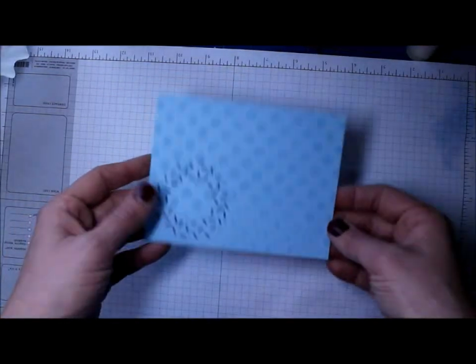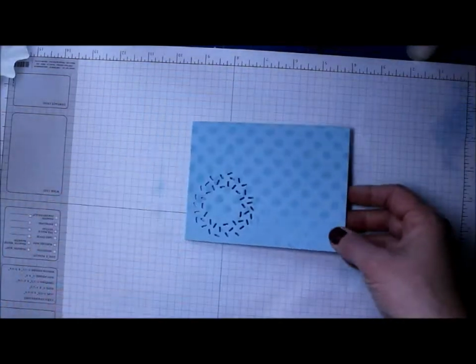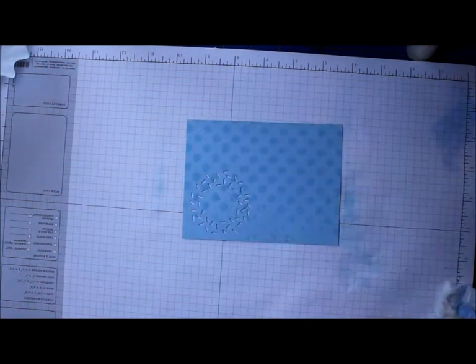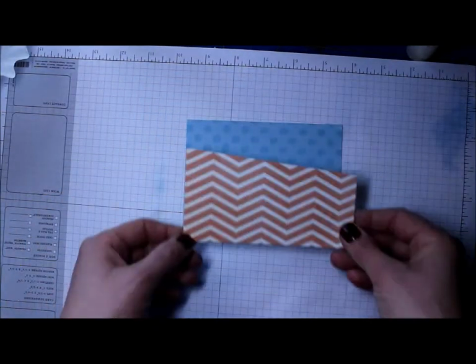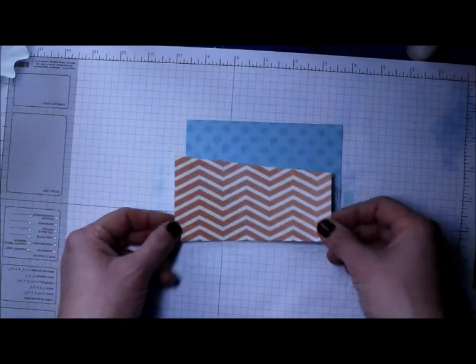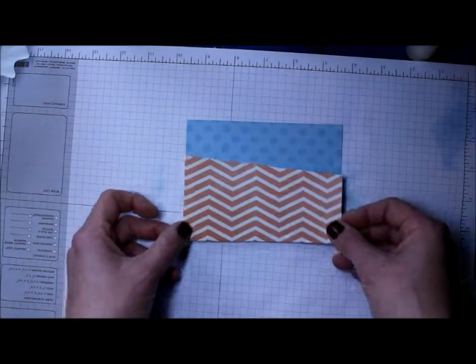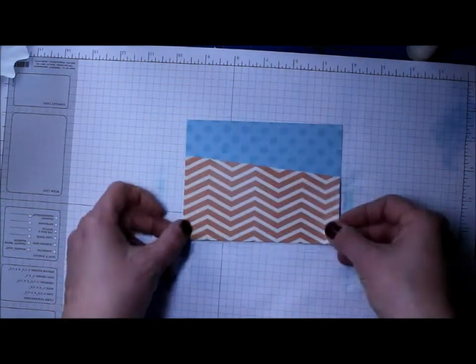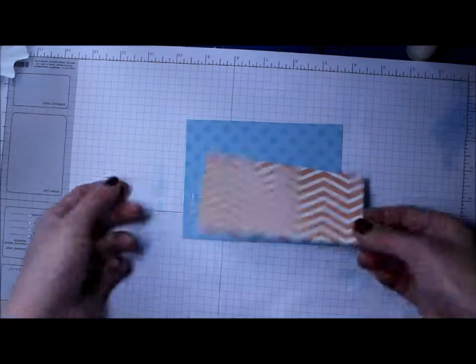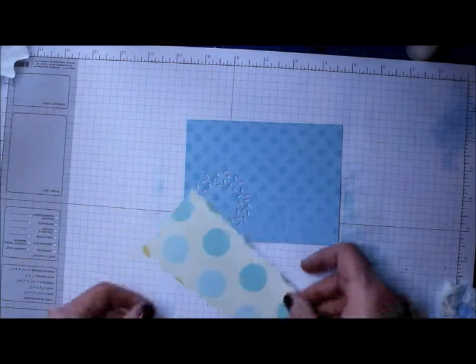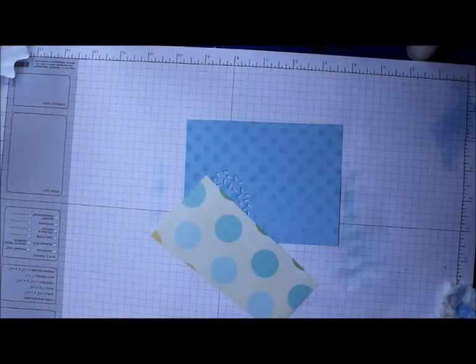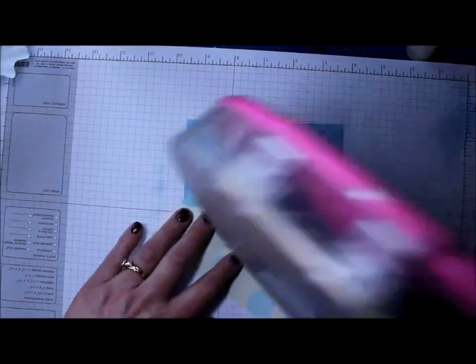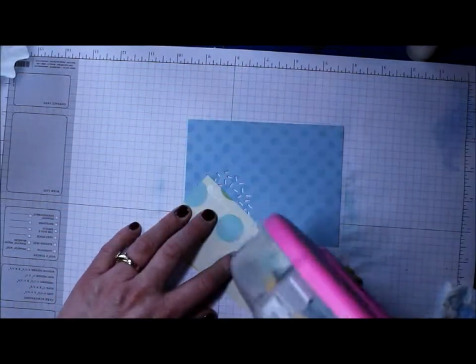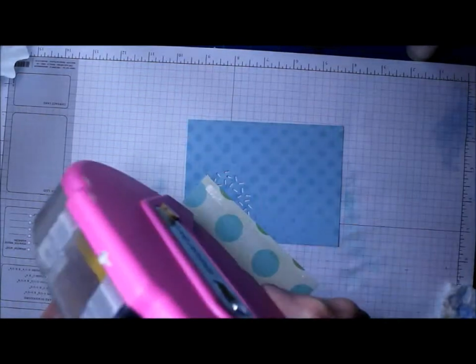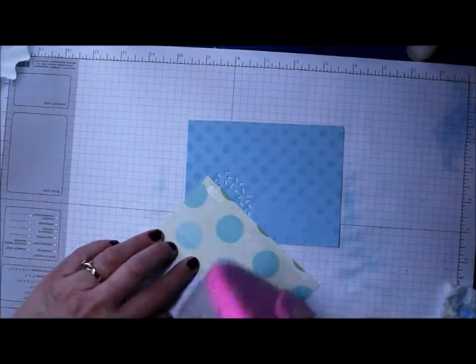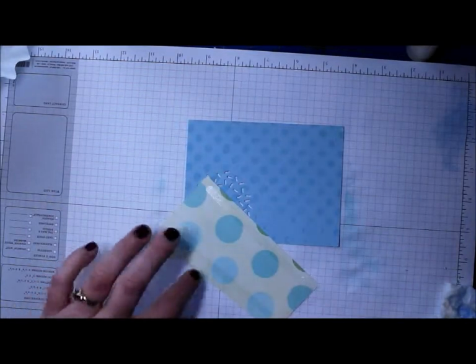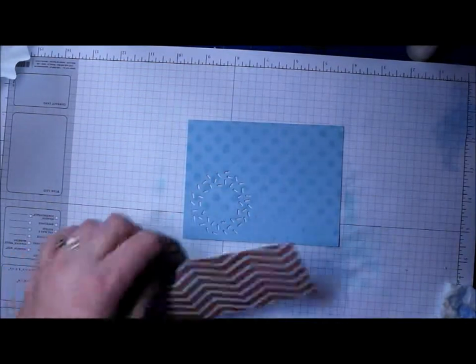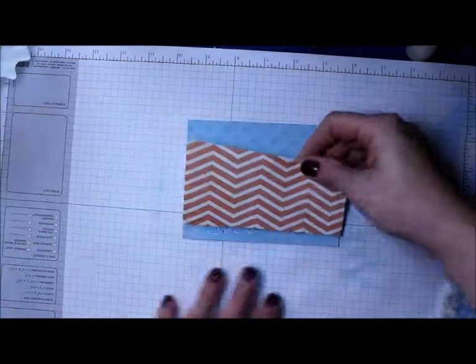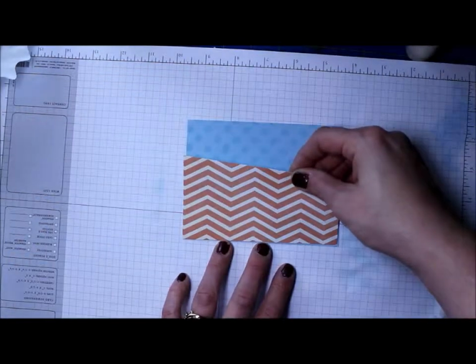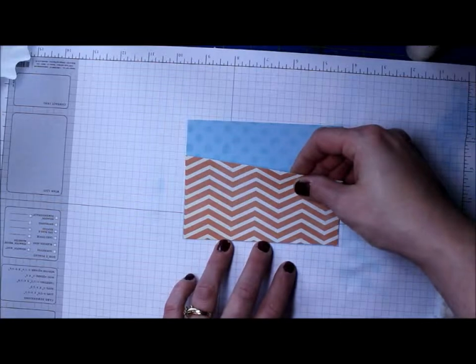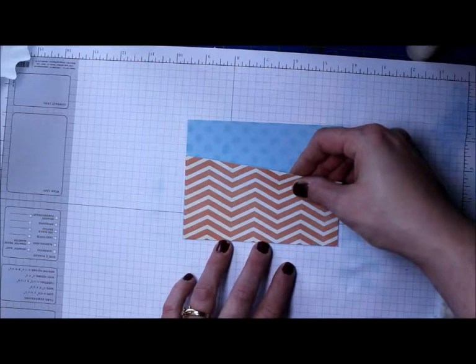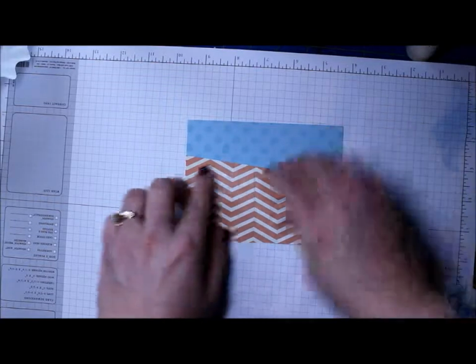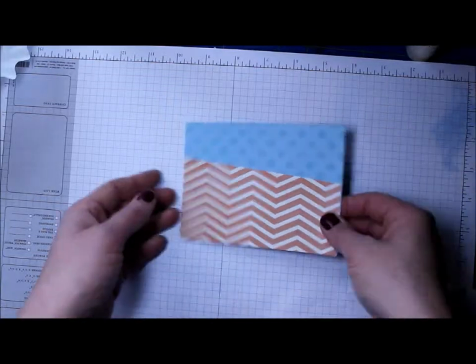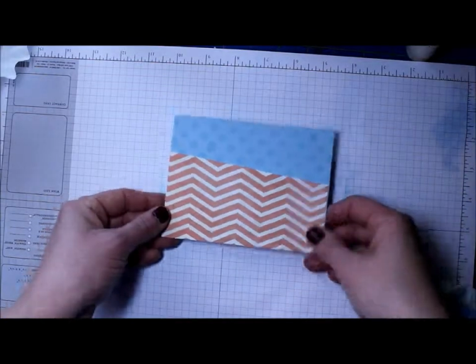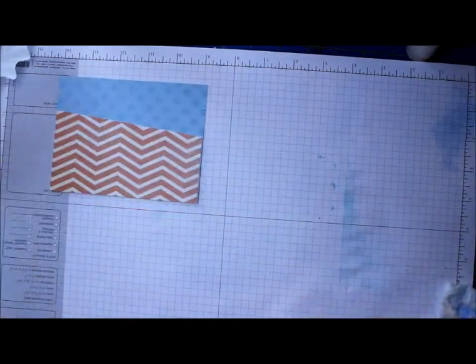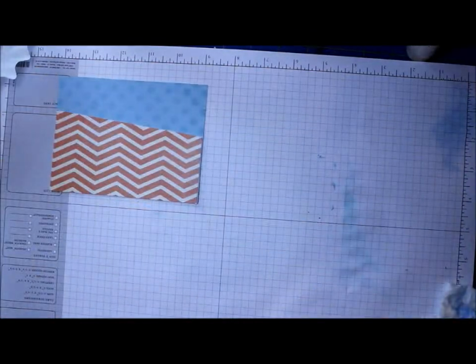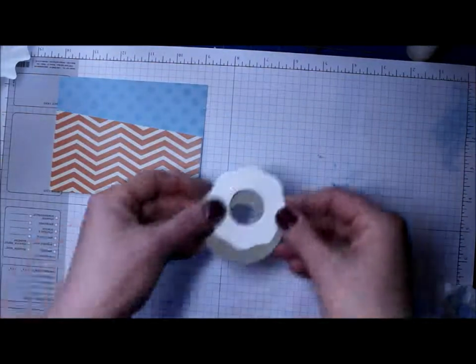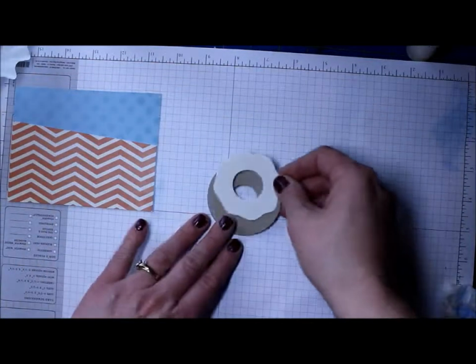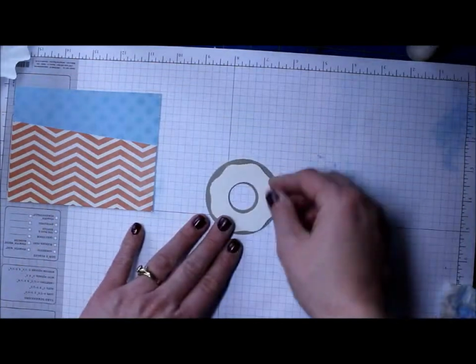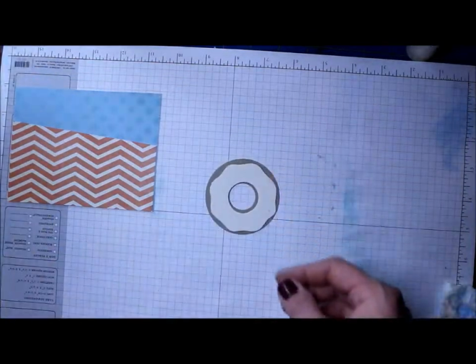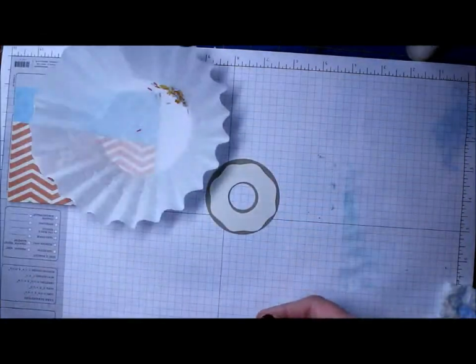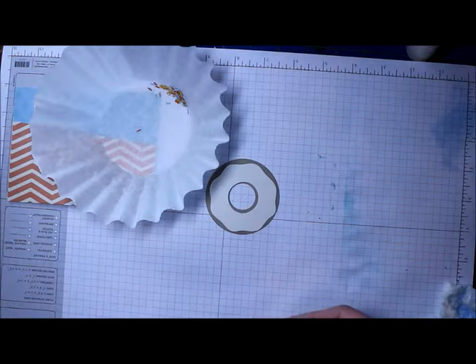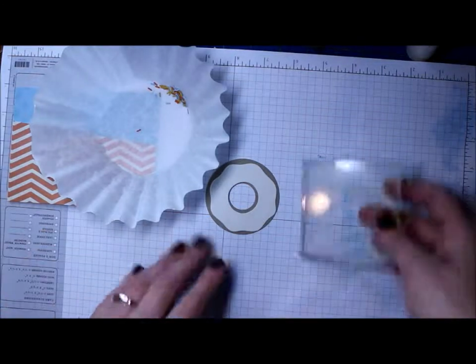This was a piece of cardstock that I had punched out the sprinkles with. I'm using this pattern paper I just found in my stash — it's very old, but I thought it looked cute with the zigzags and the polka dots, and it all went together.